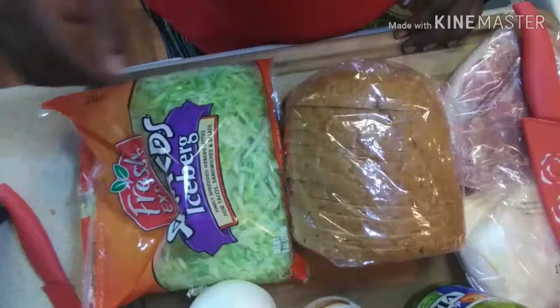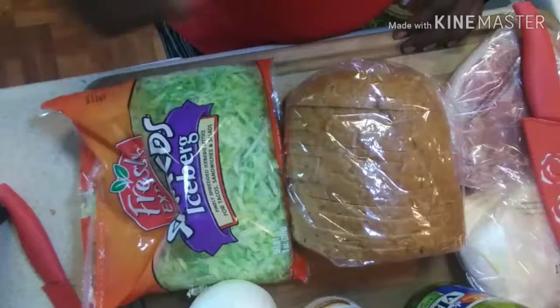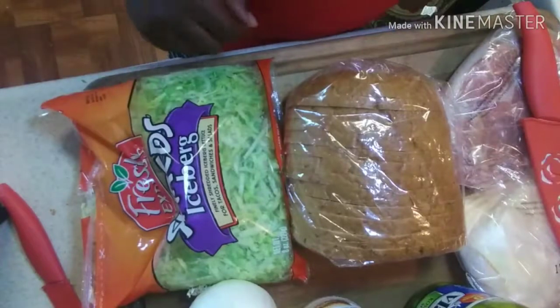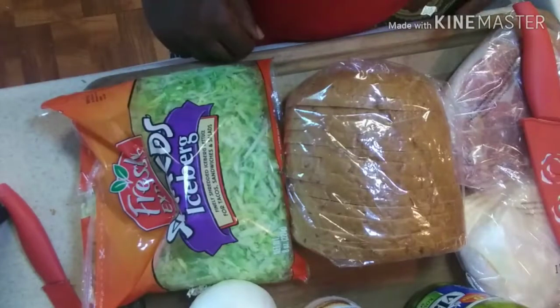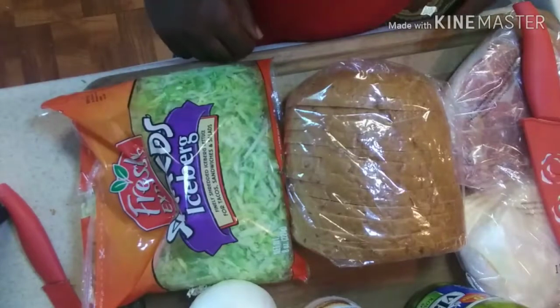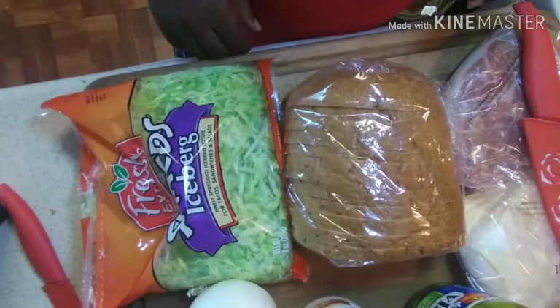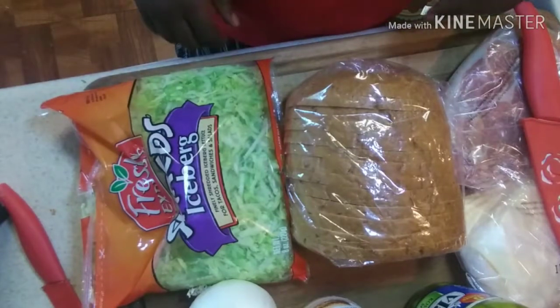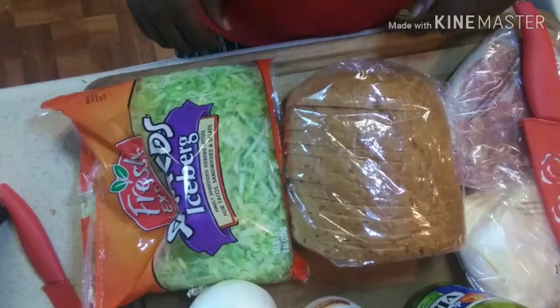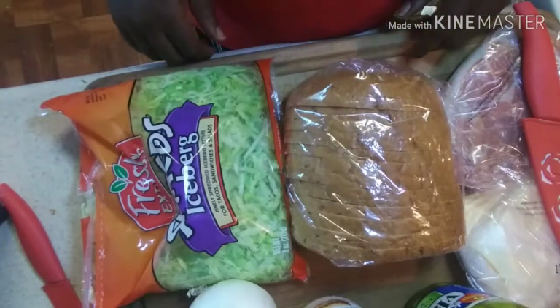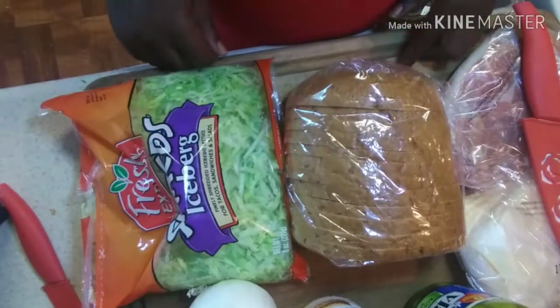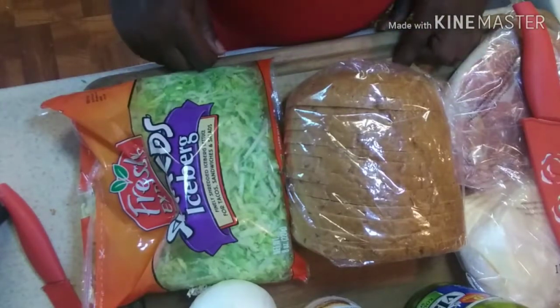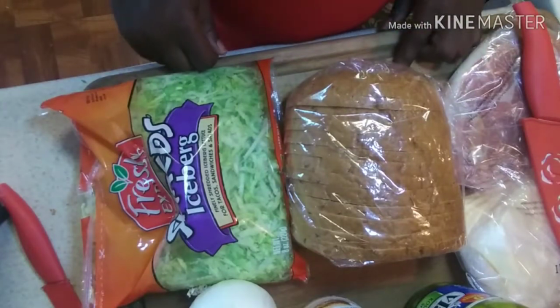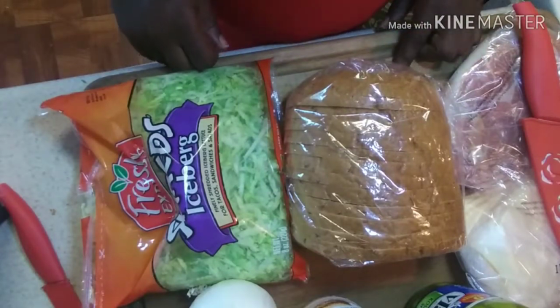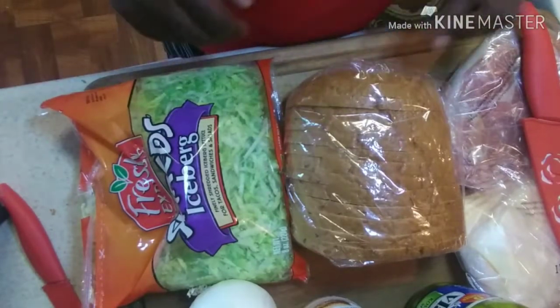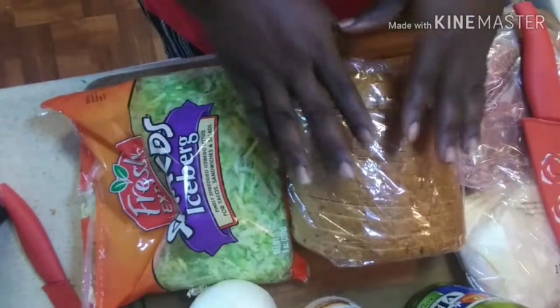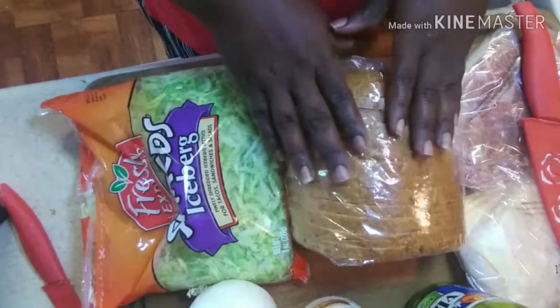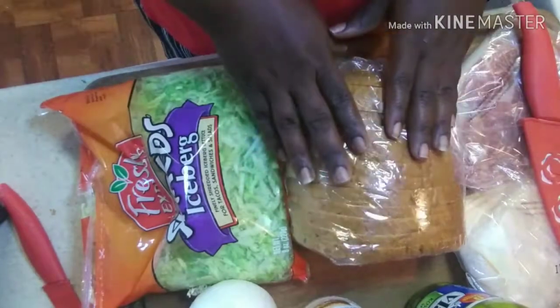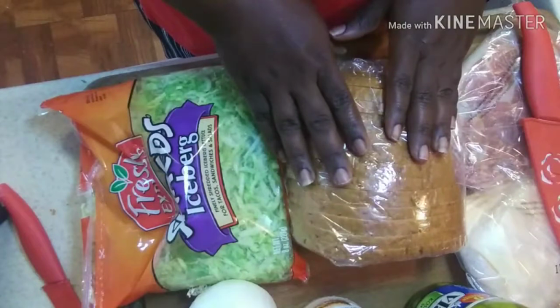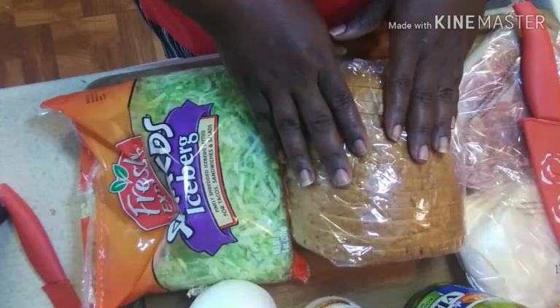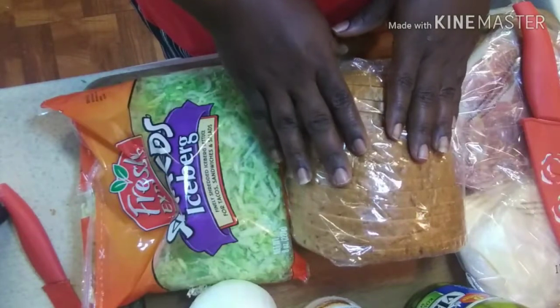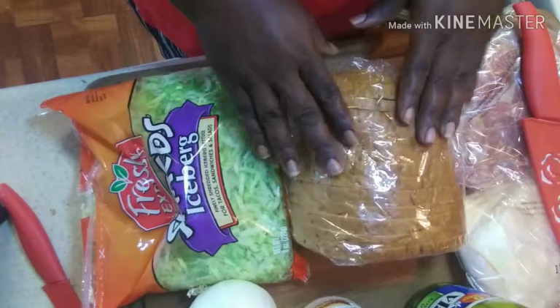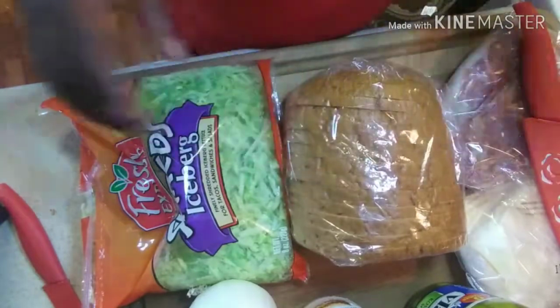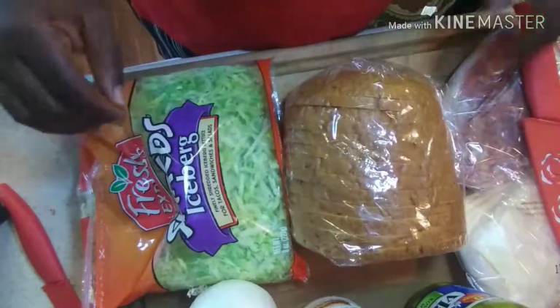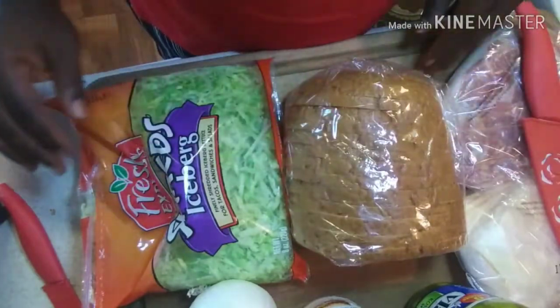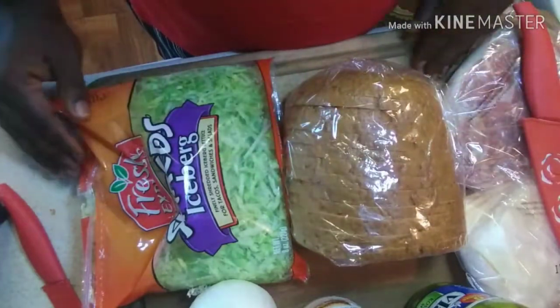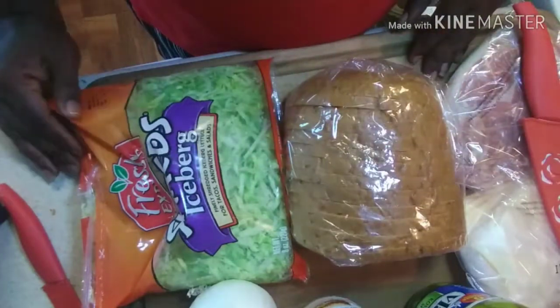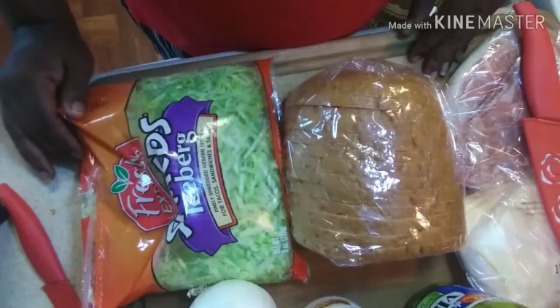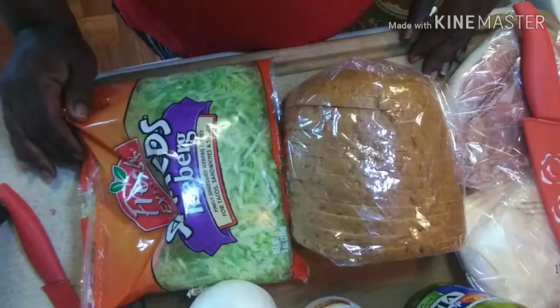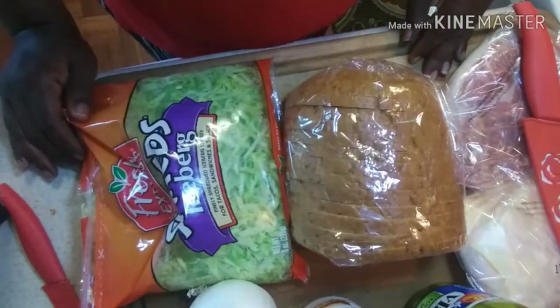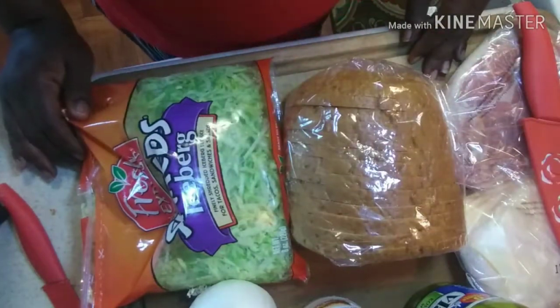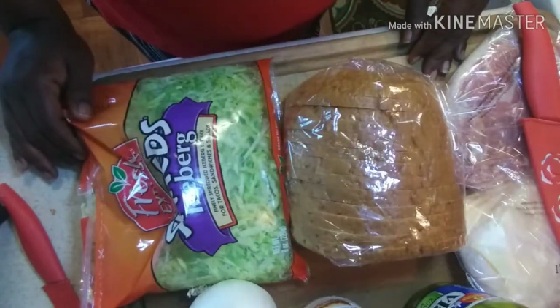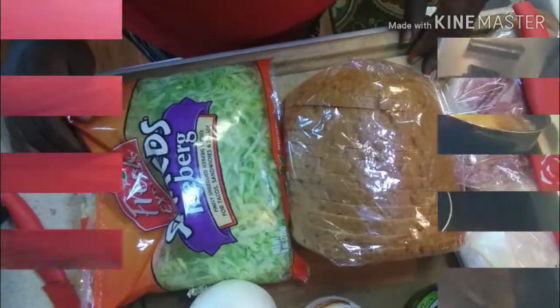Hey y'all, this is Curlinda with Curlinda Can Cook and today I'm going to show you how I make pastrami on rye. So let's get ready, let's get set, let's get cooking.